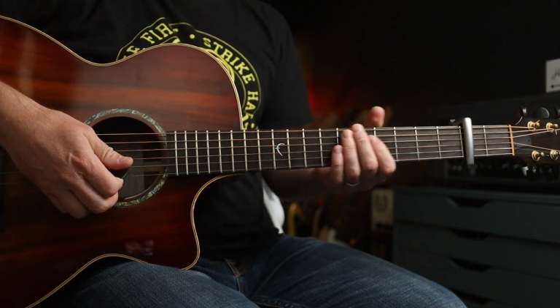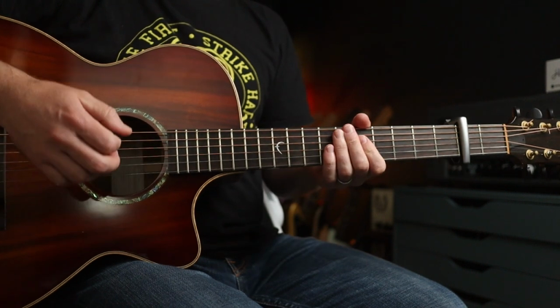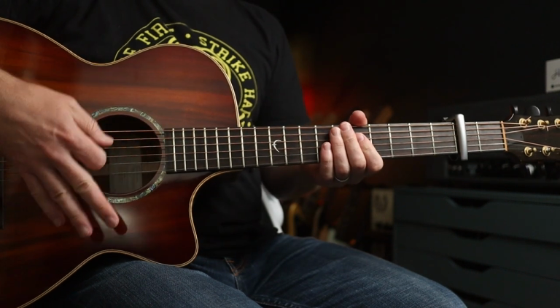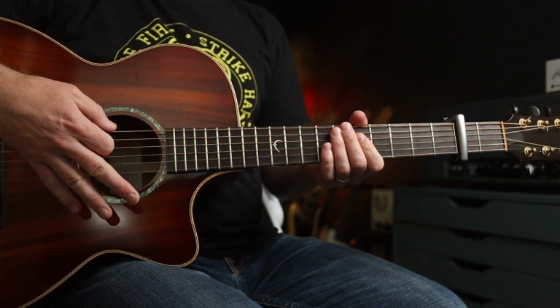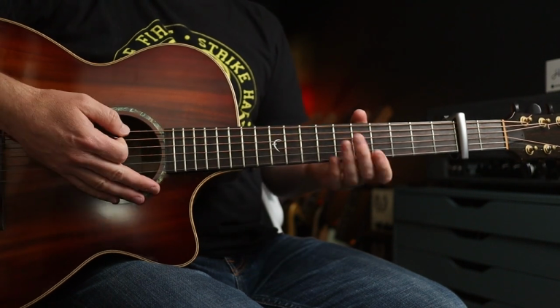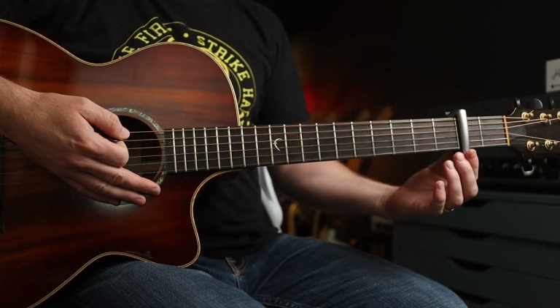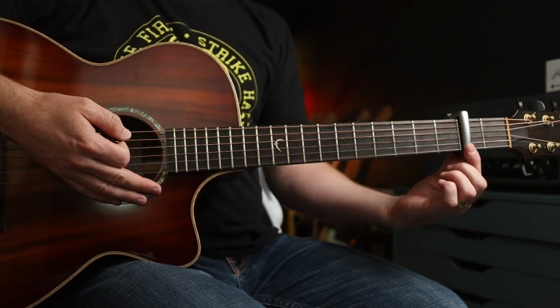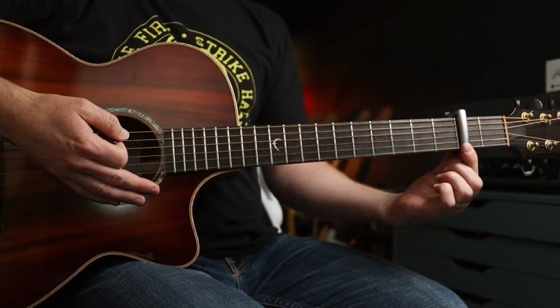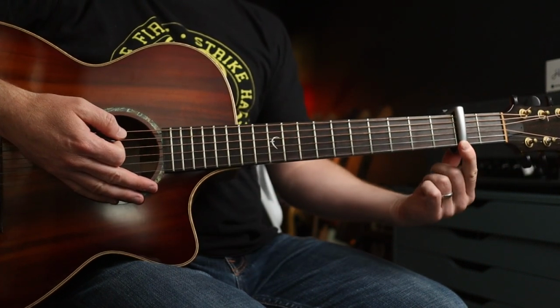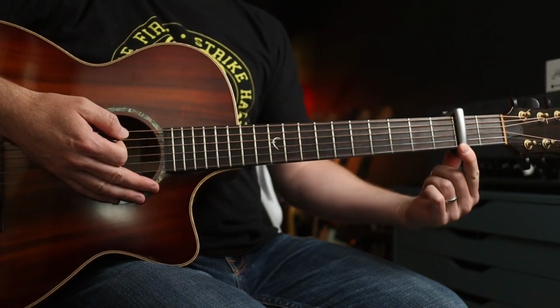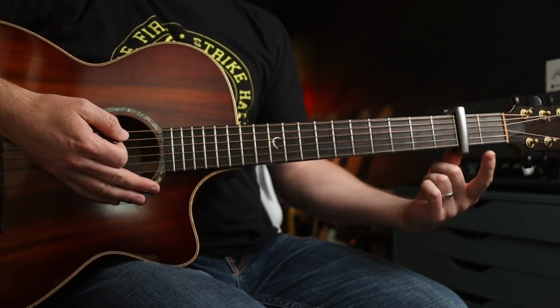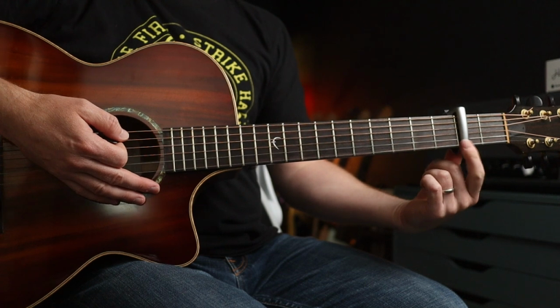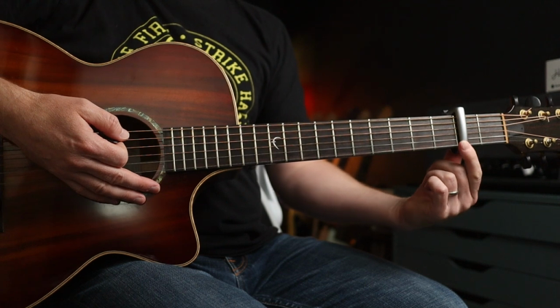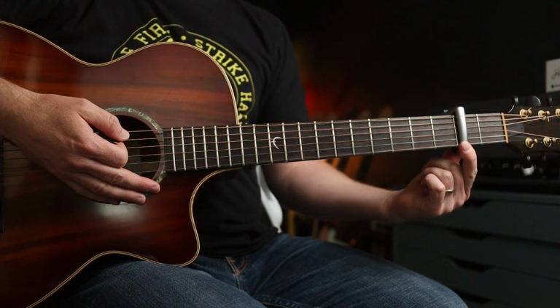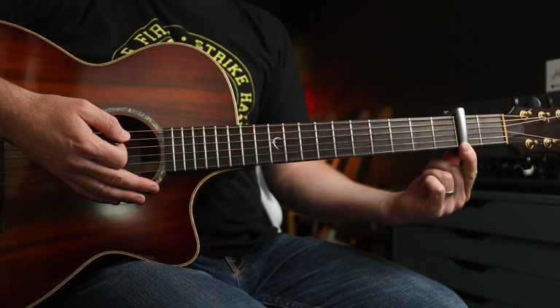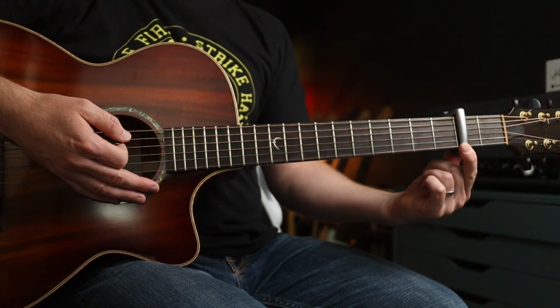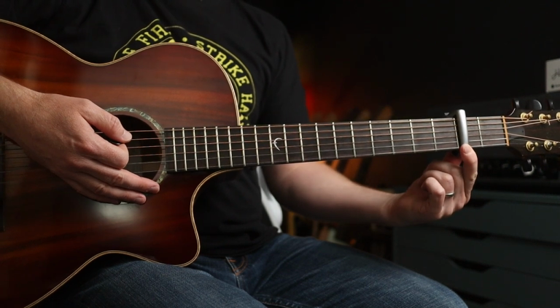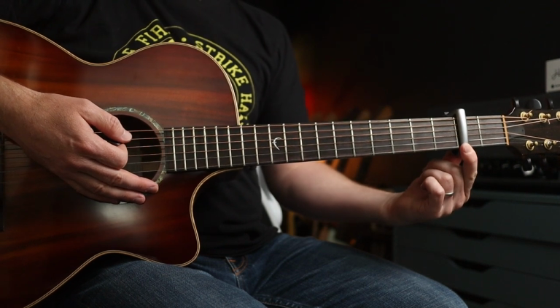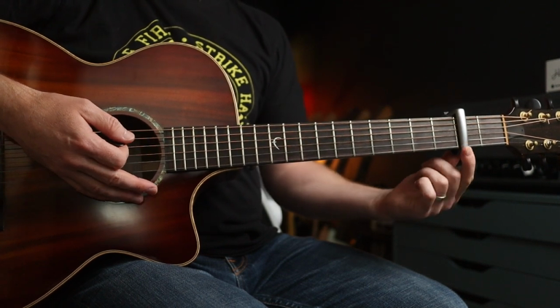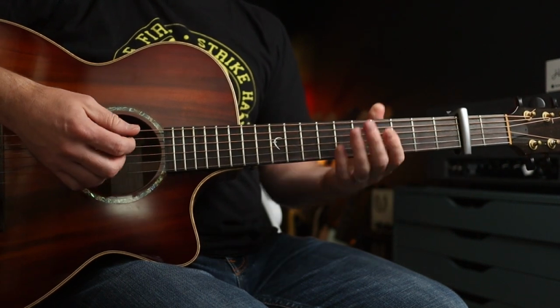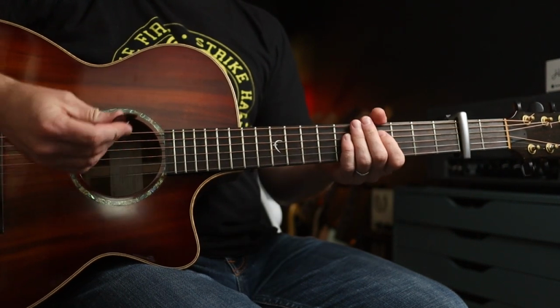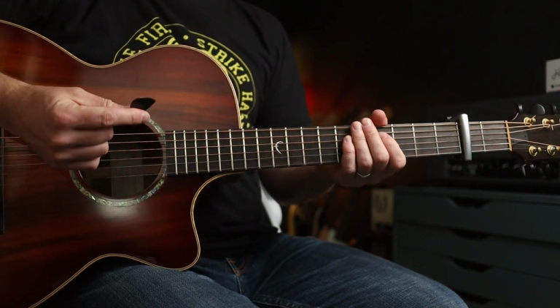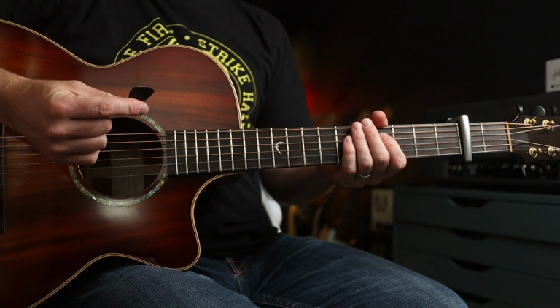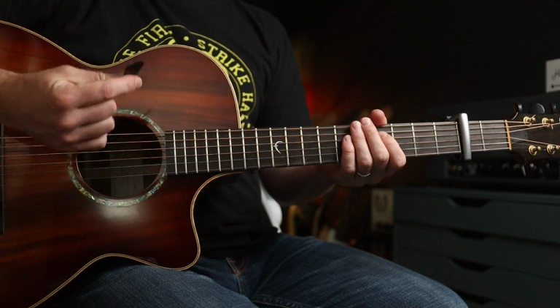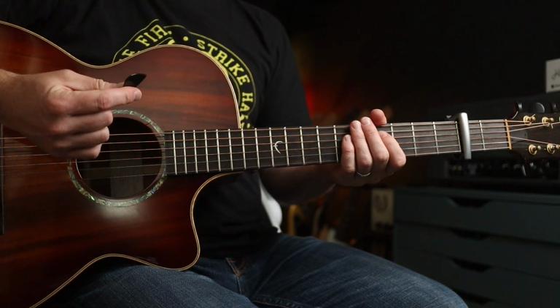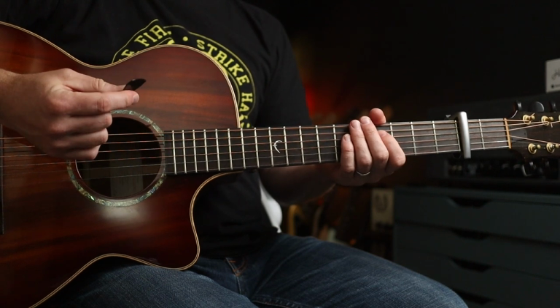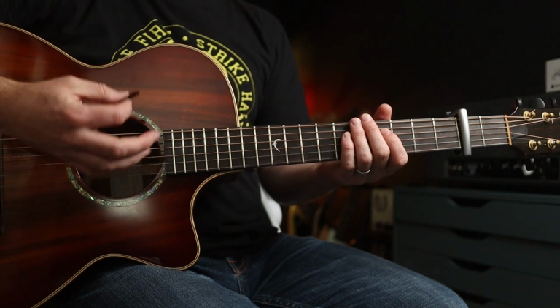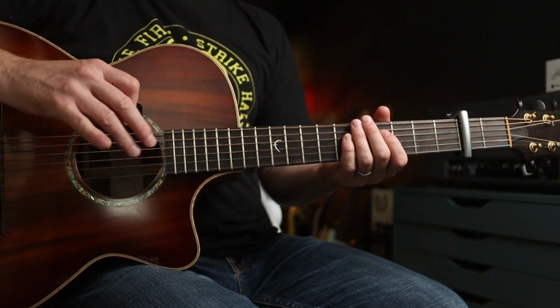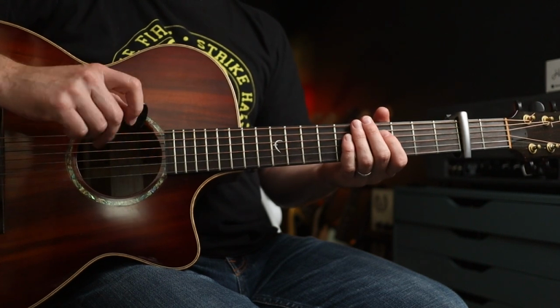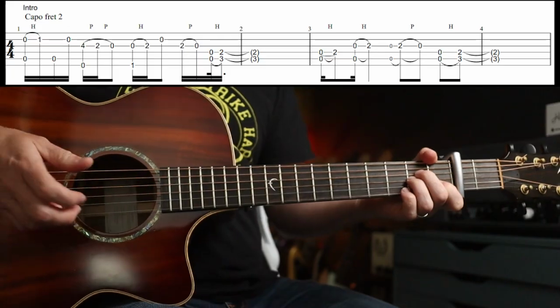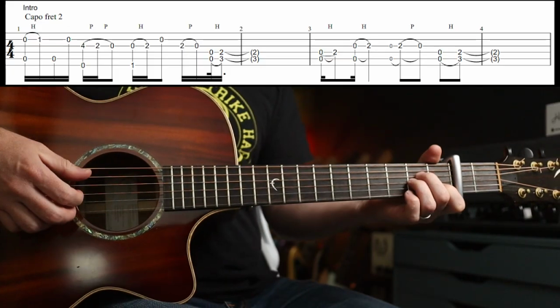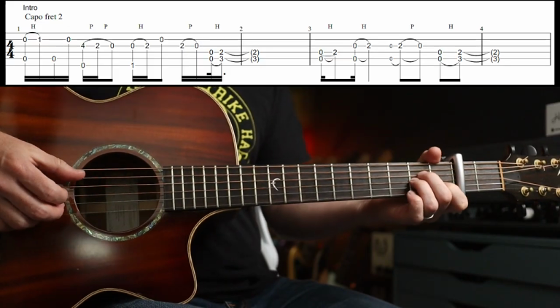So we're in standard tuning. We are playing Josephine by Chris Cornell. You're going to need a capo on the second fret if you want to play along, and the first part you don't need a pick for — you're going to need fingers. So the intro goes like this.